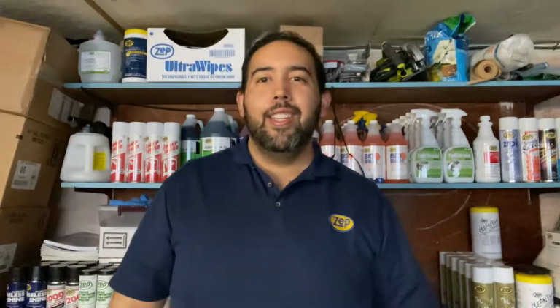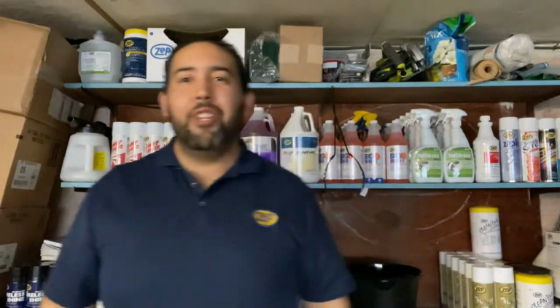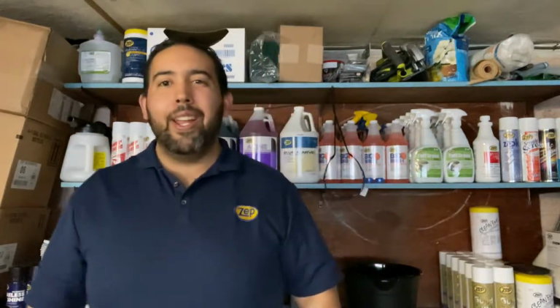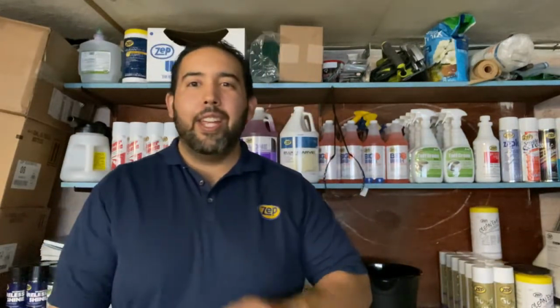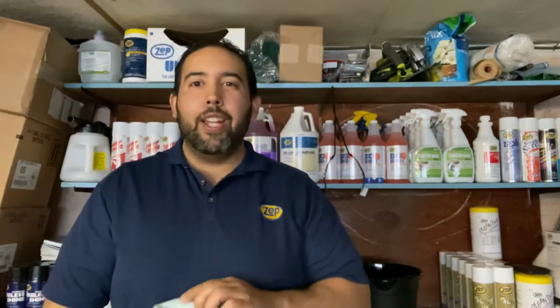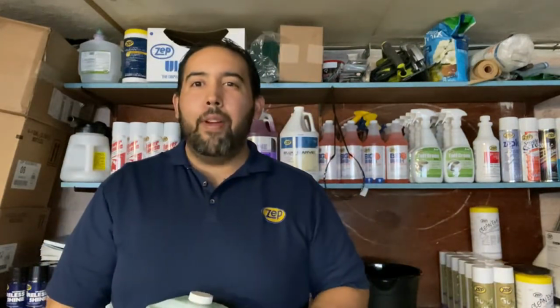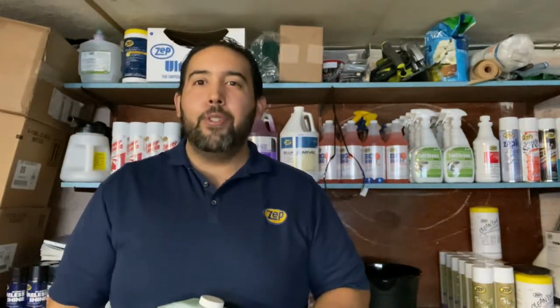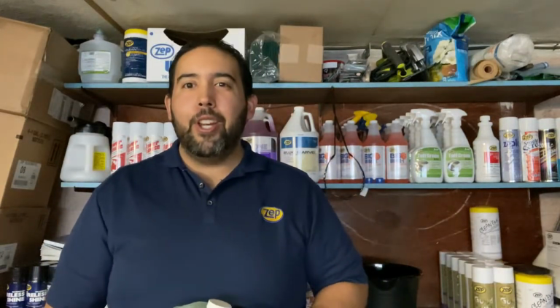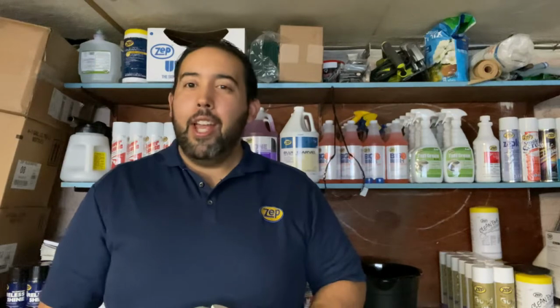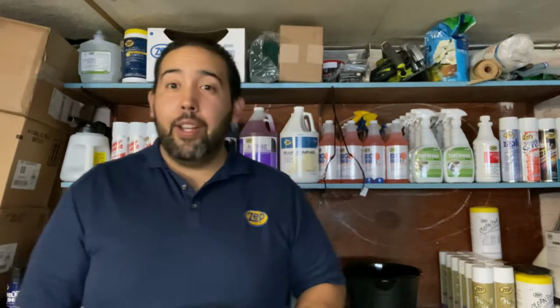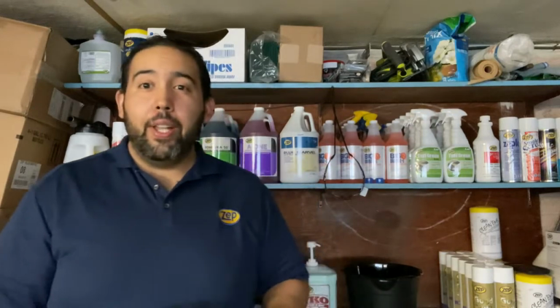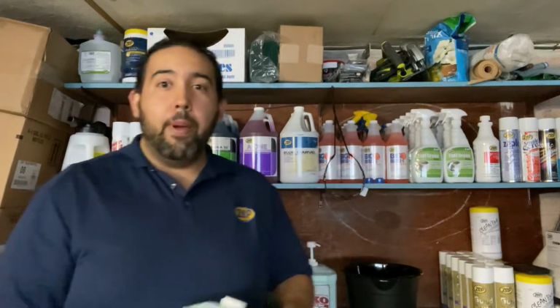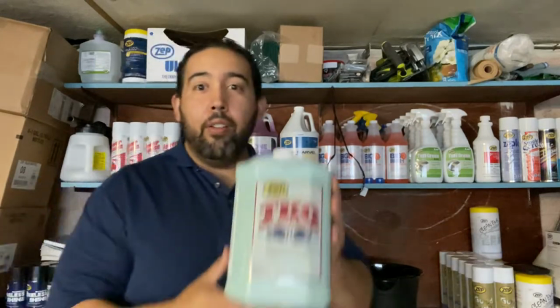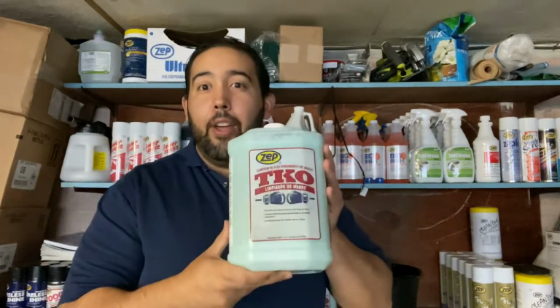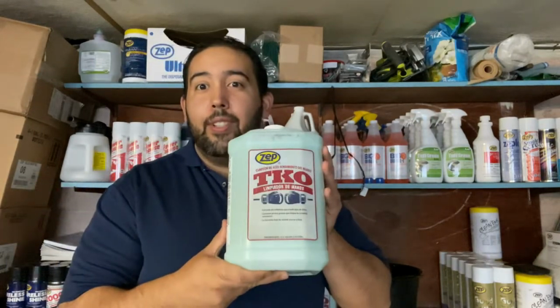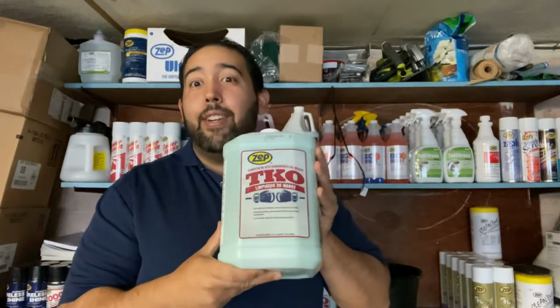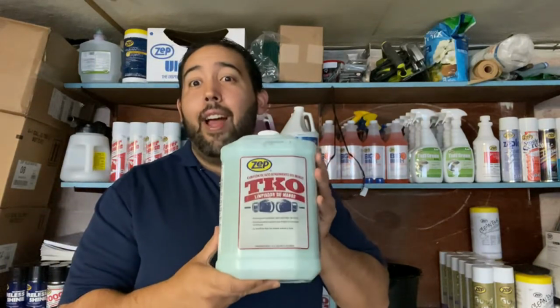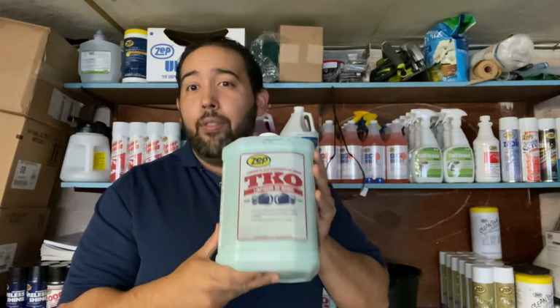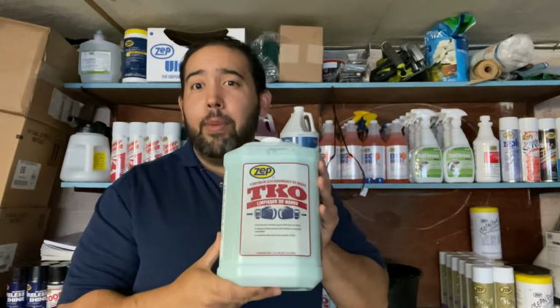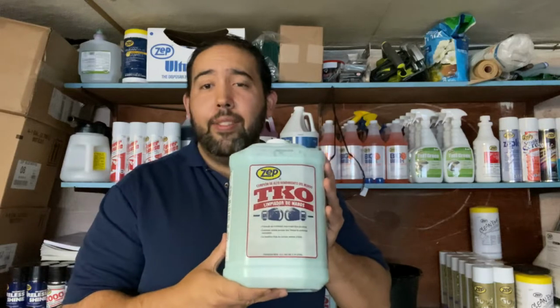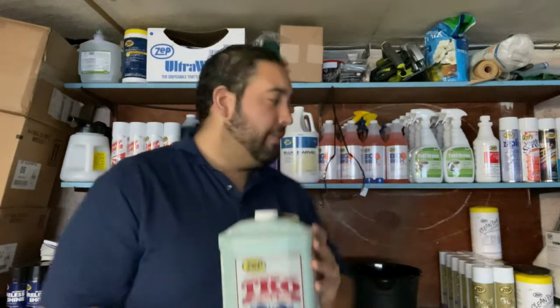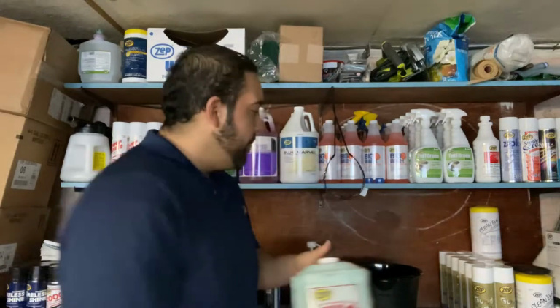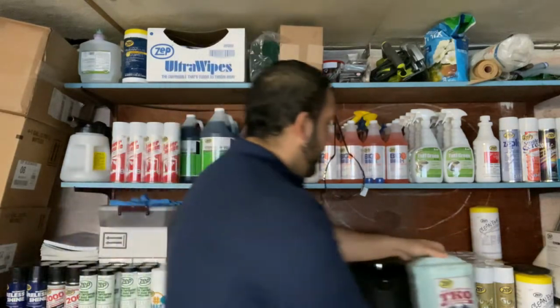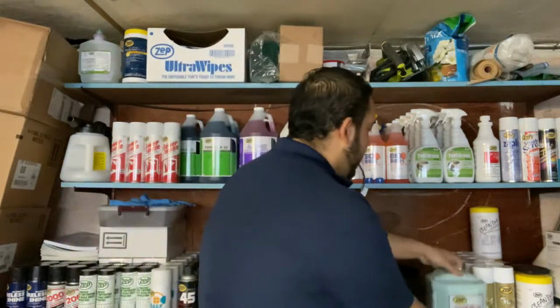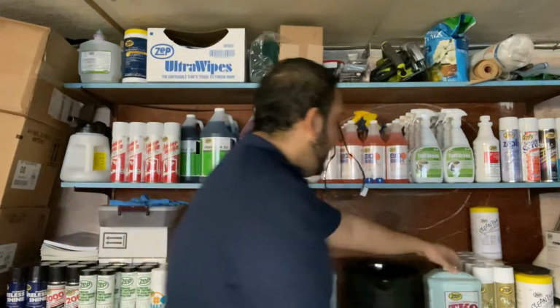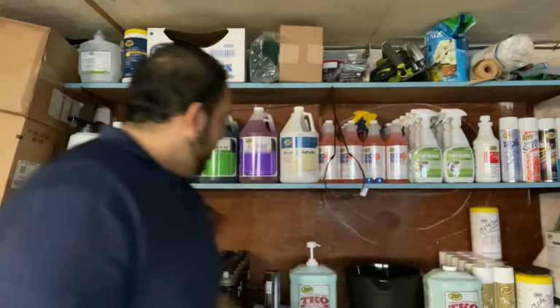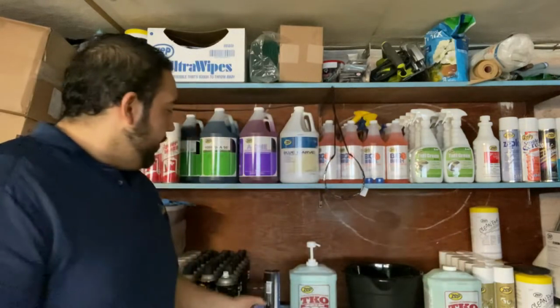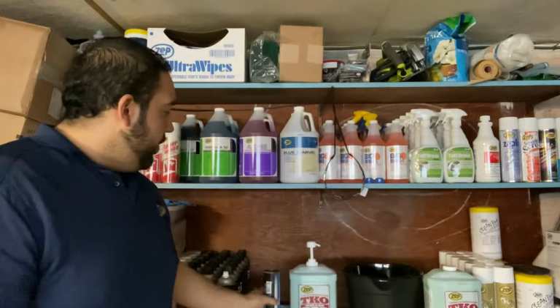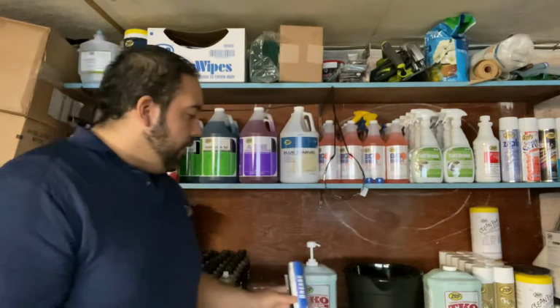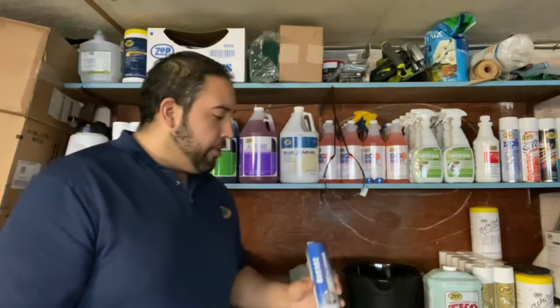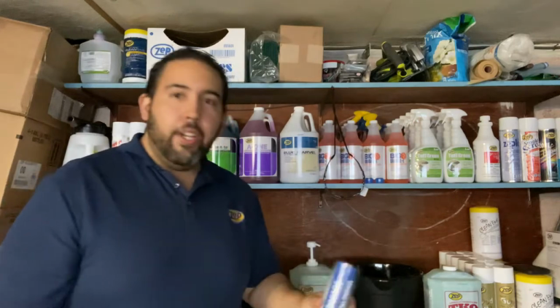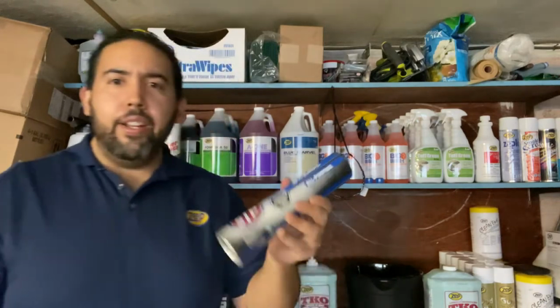Good afternoon everybody. Getting ready to get started with my first demonstration here. The product I really would like to show everybody is called TKO — guaranteed knockout for your business.